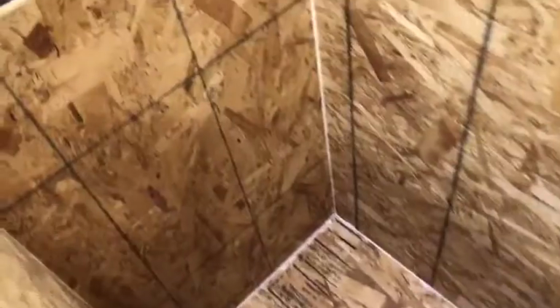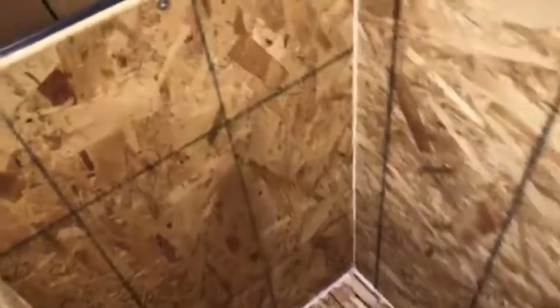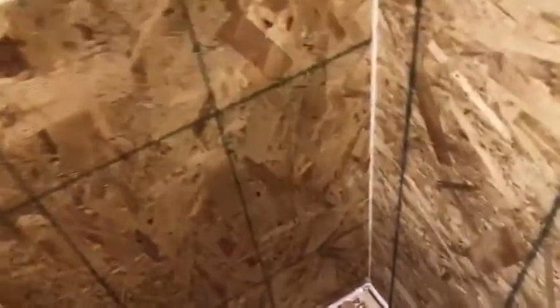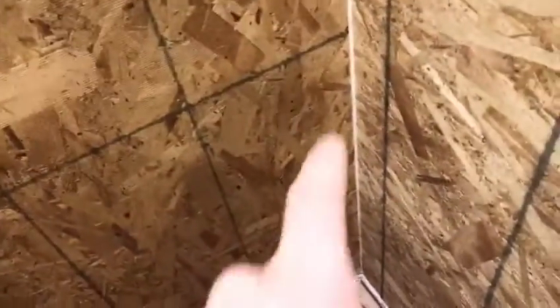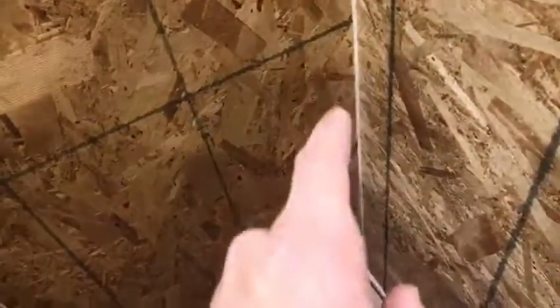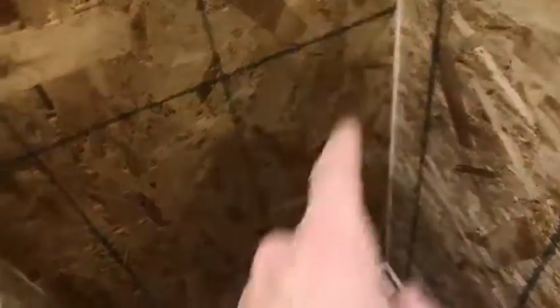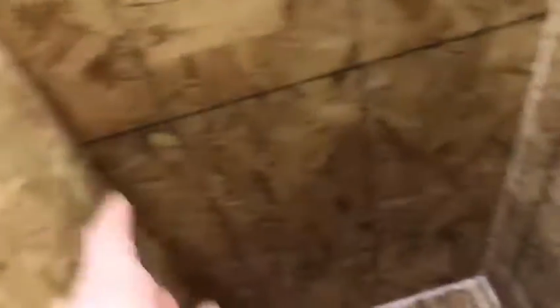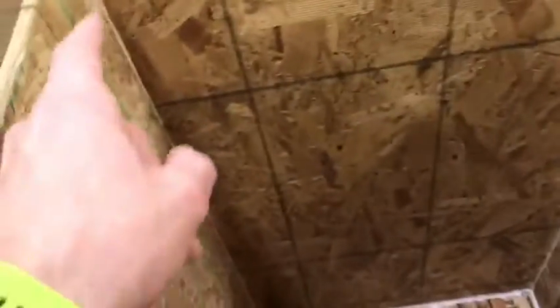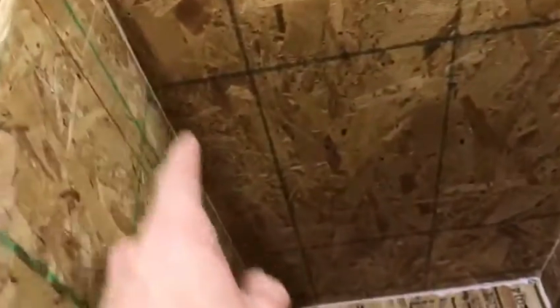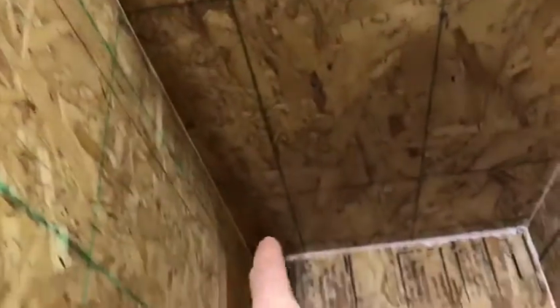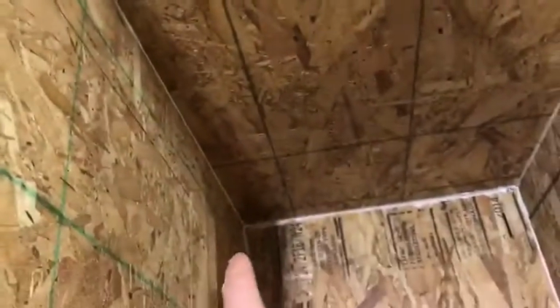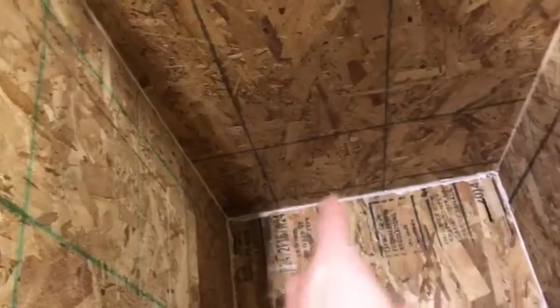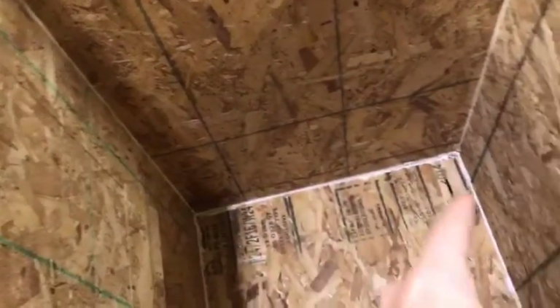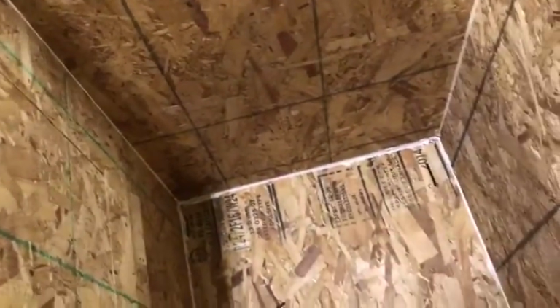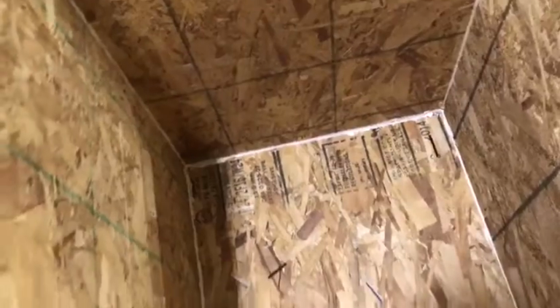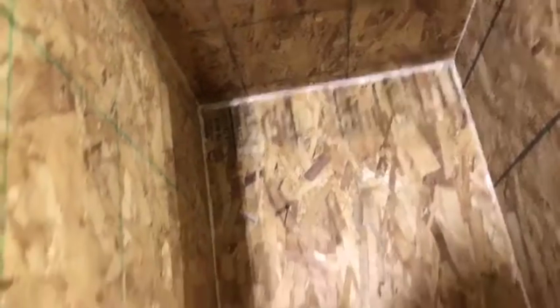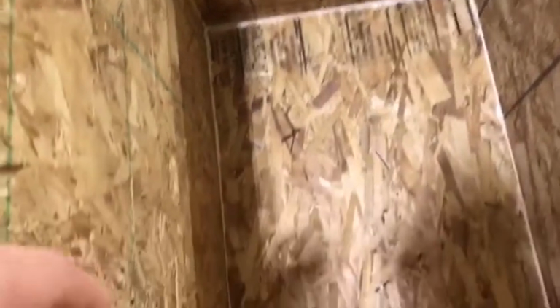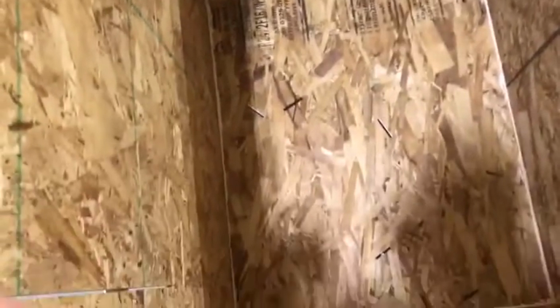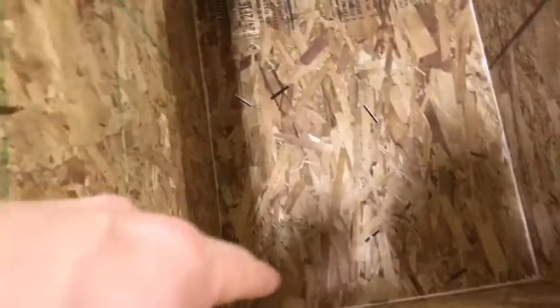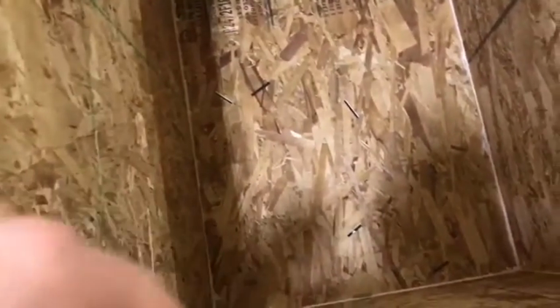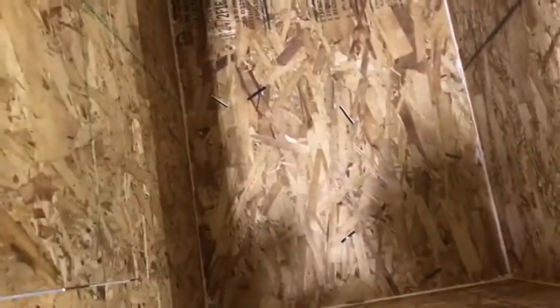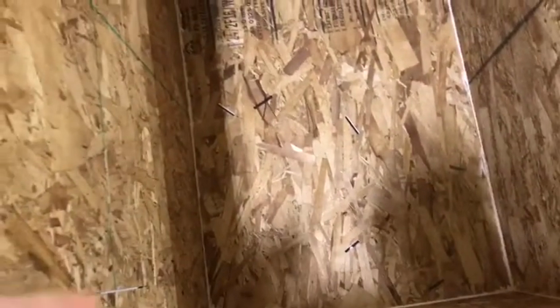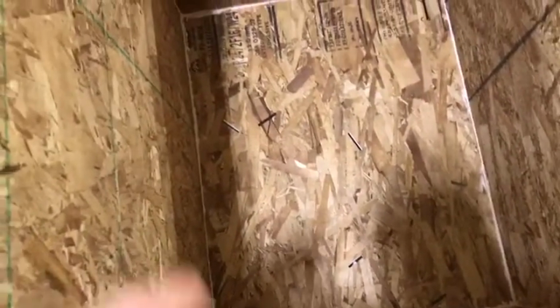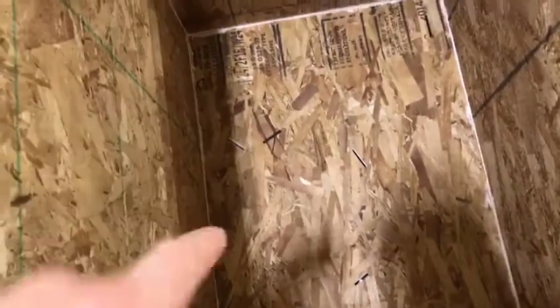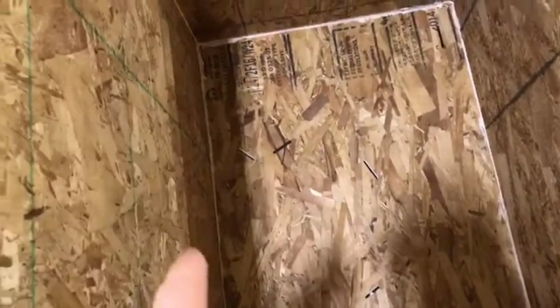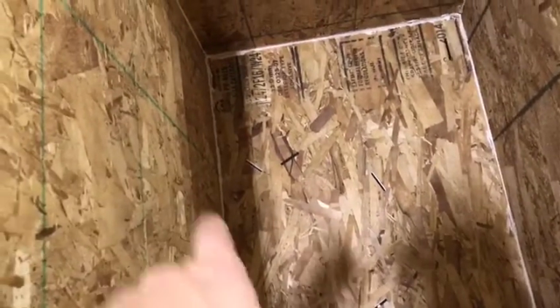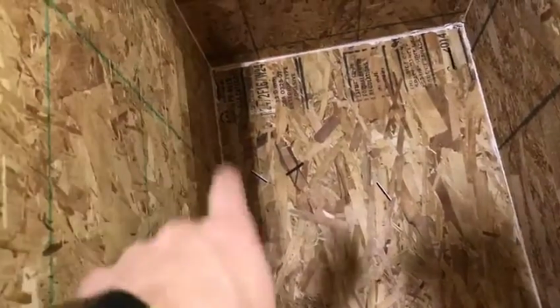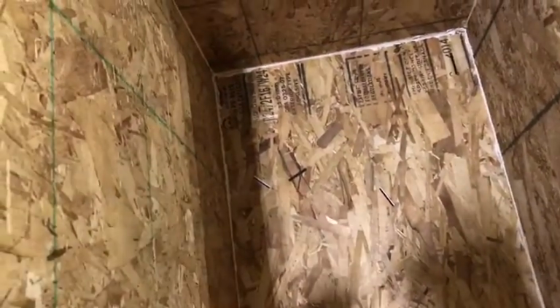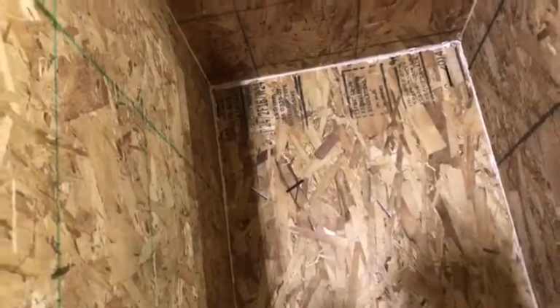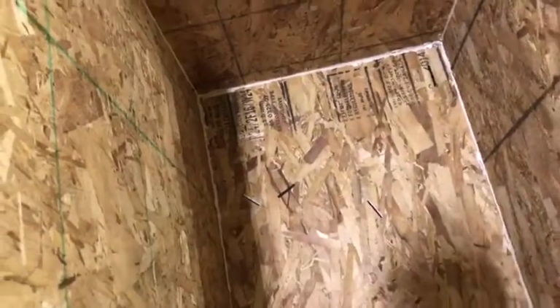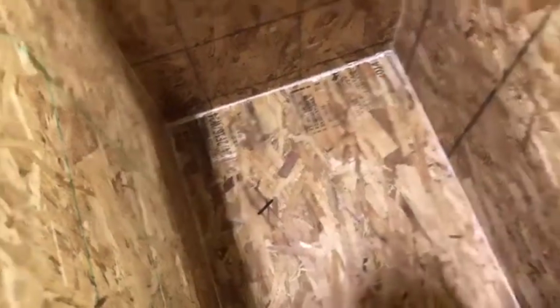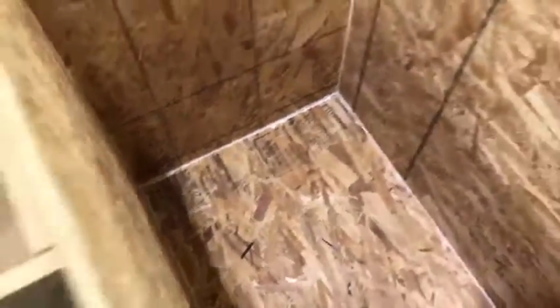So what I did is I came in and caulked all the gaps here. Now it's actually sealed and all the cardboard will stay in the bin, and when it gets messy you can just vacuum it out and there won't be a bunch stuck under the cracks and hard to get.